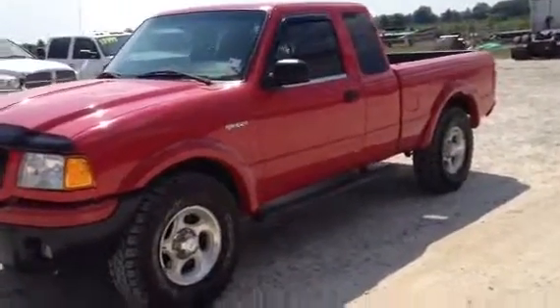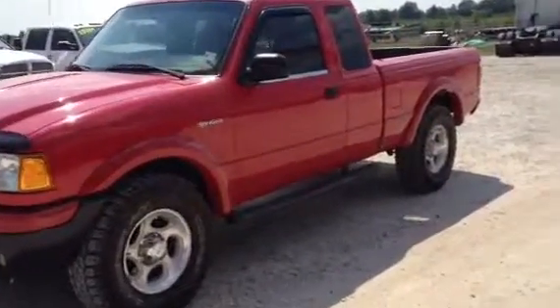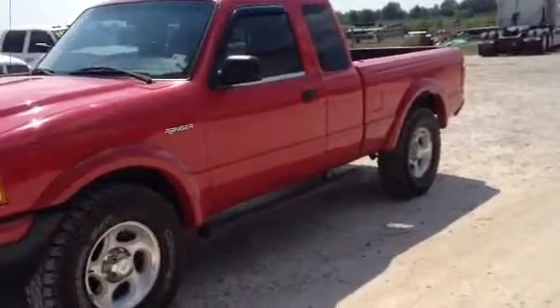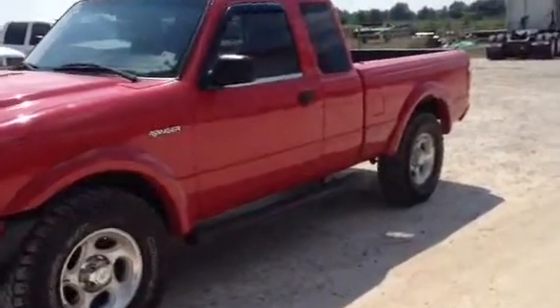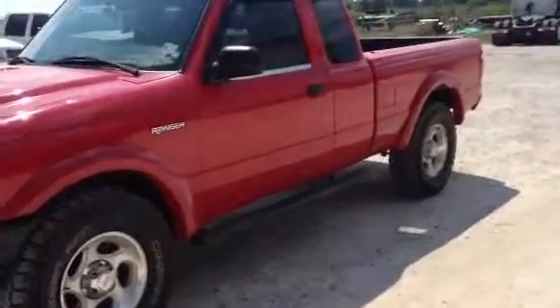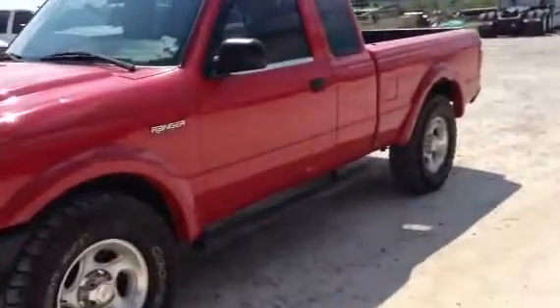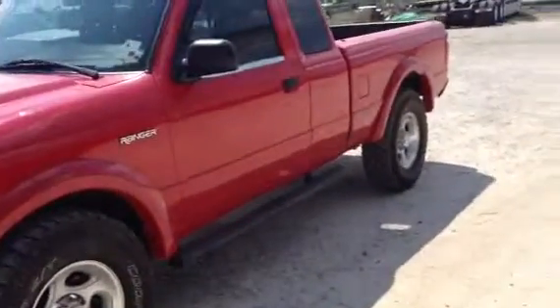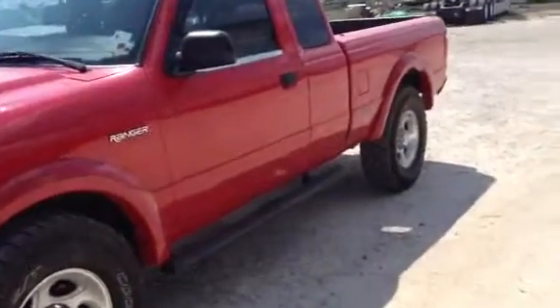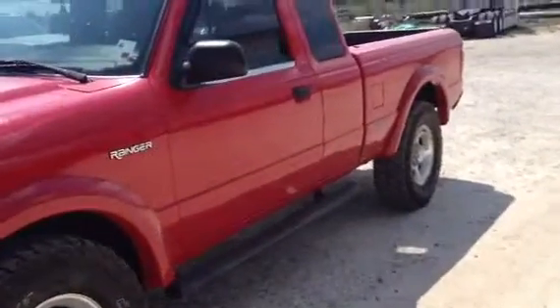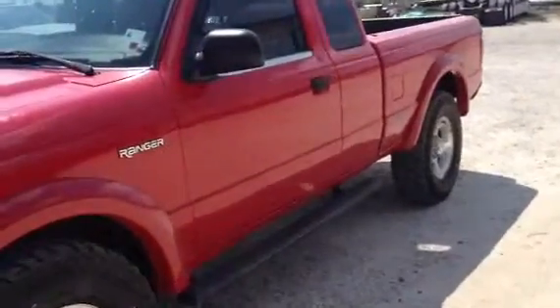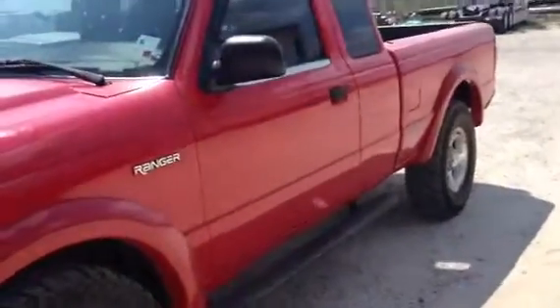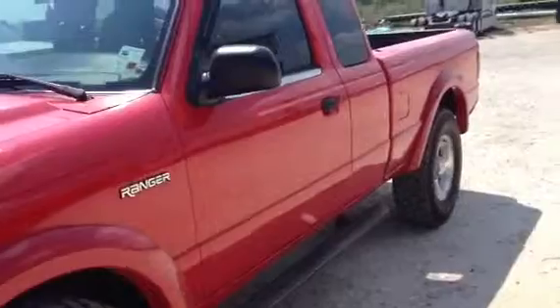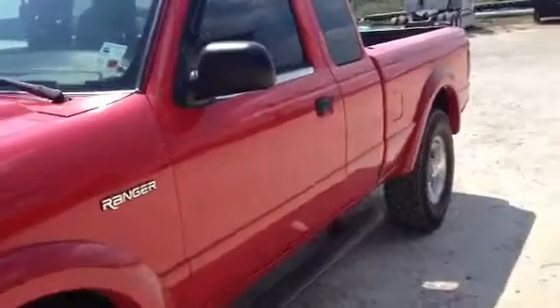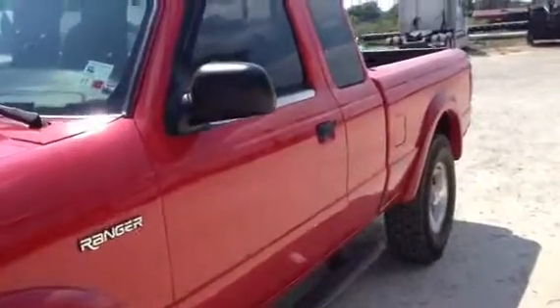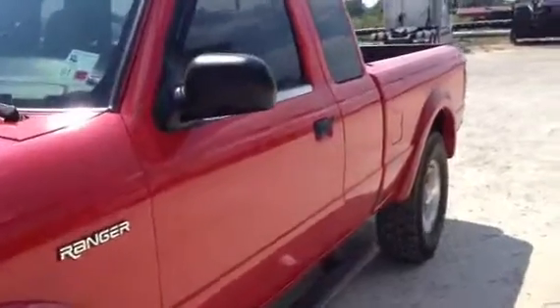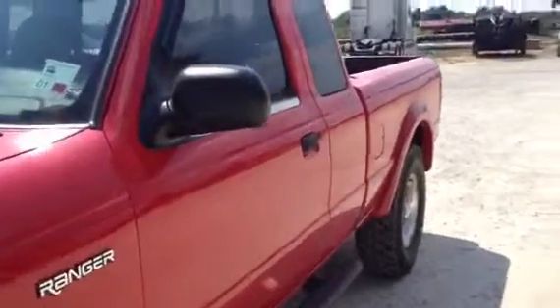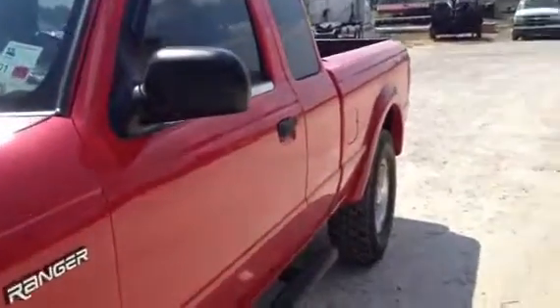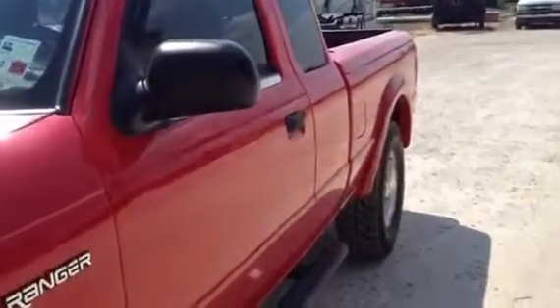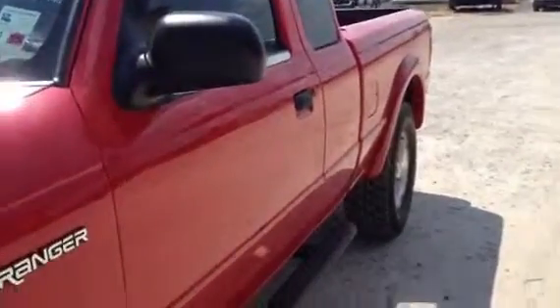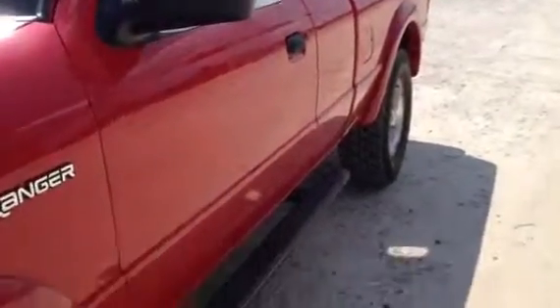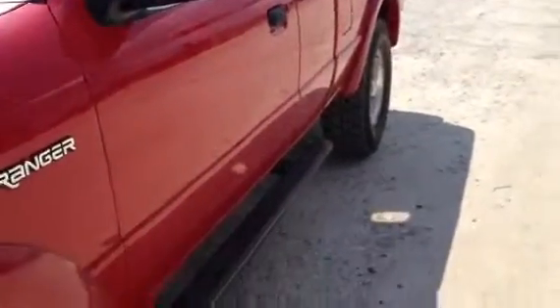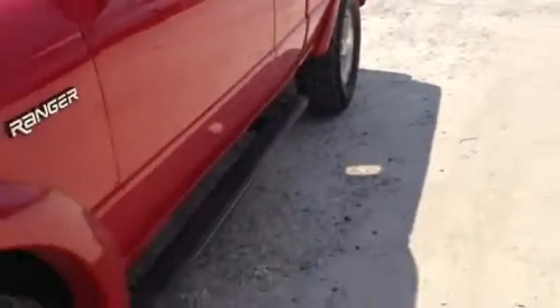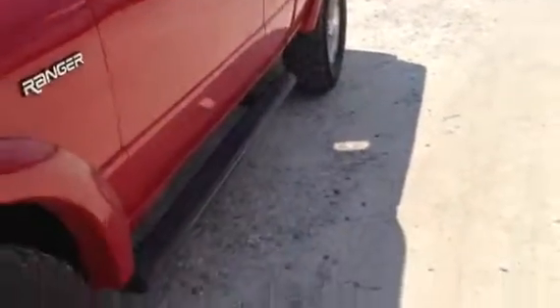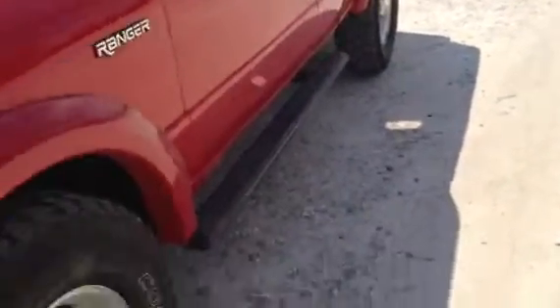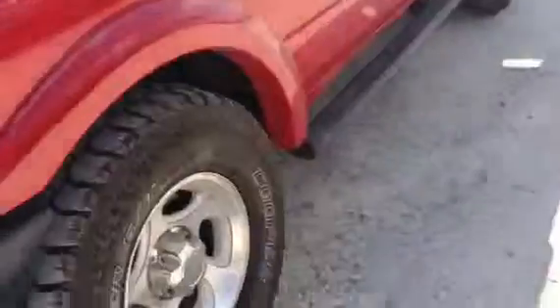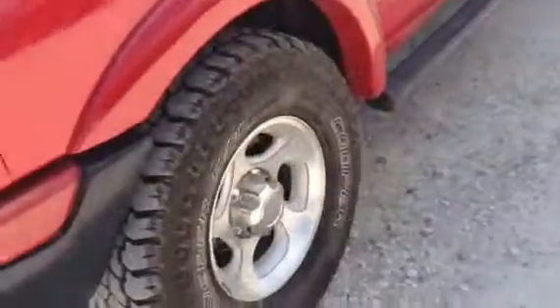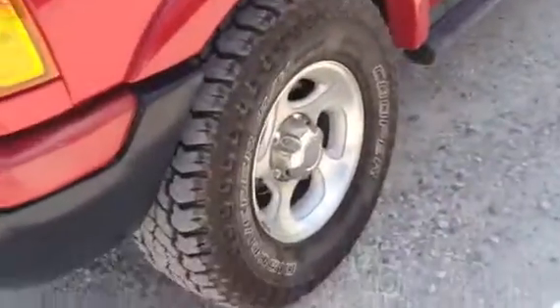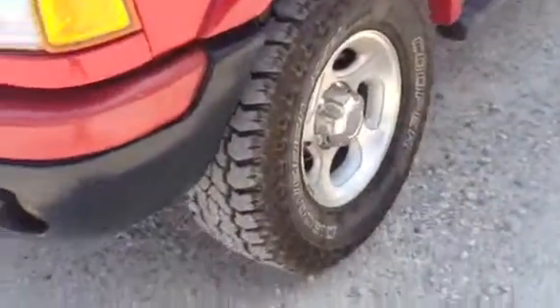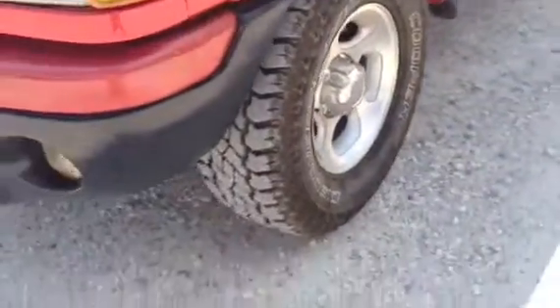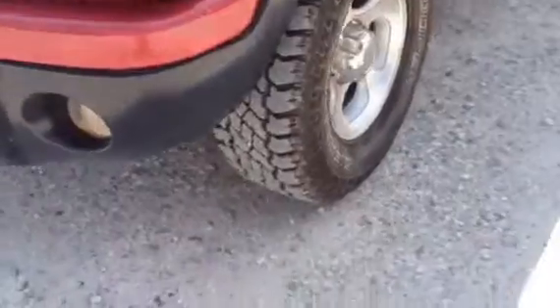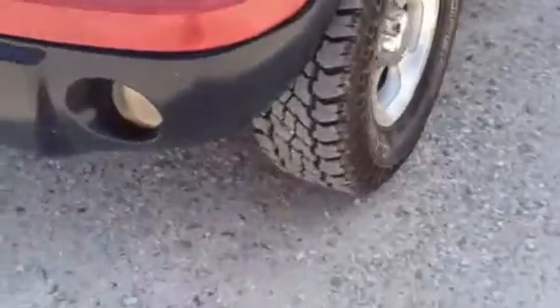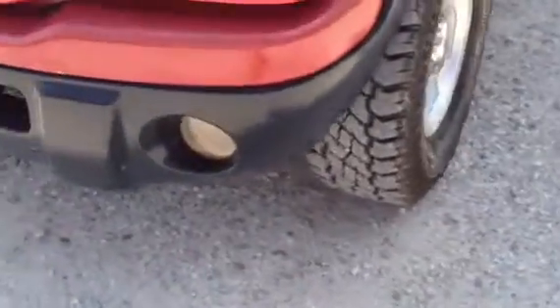You look down this side, guys, you can see she doesn't have a dent, she doesn't have a scratch. The truck's in really, really good shape. You look at the tires really close, the tires are all in real good shape — they're almost brand new.